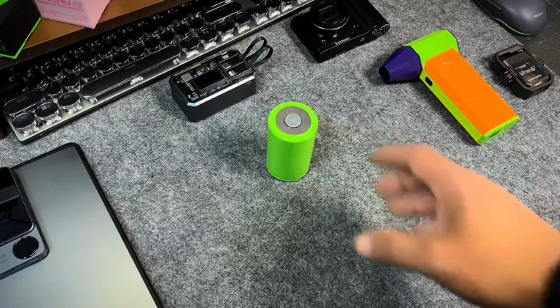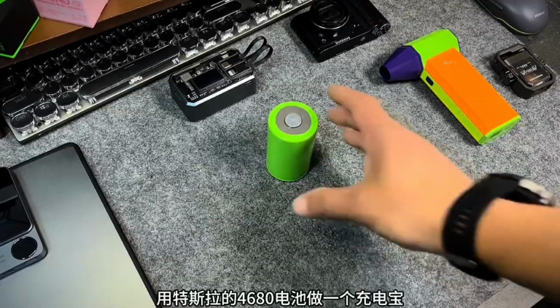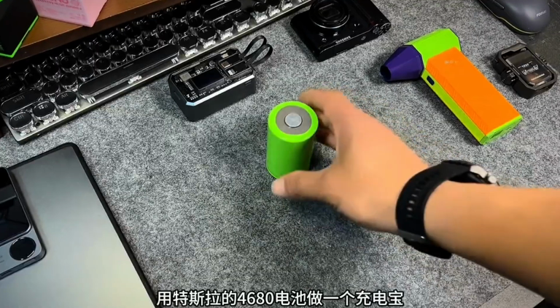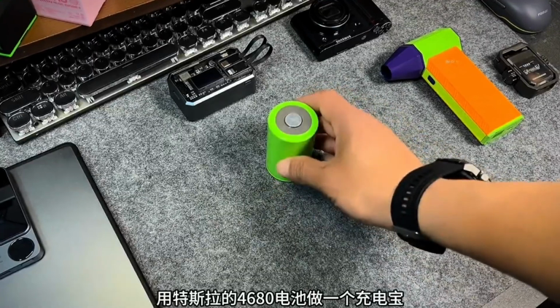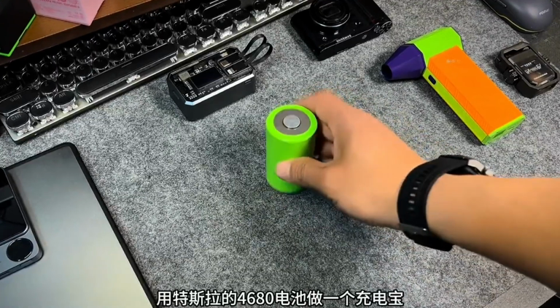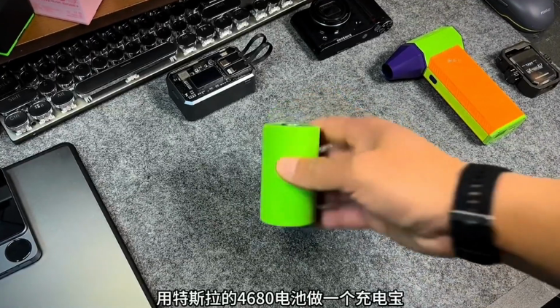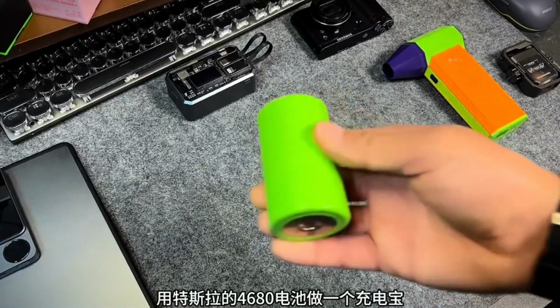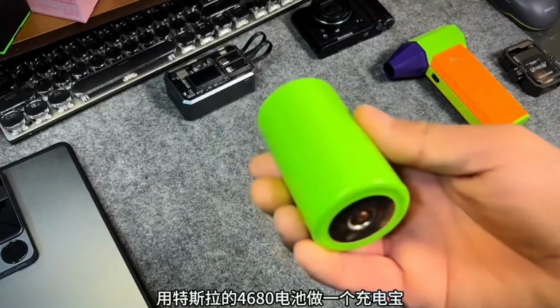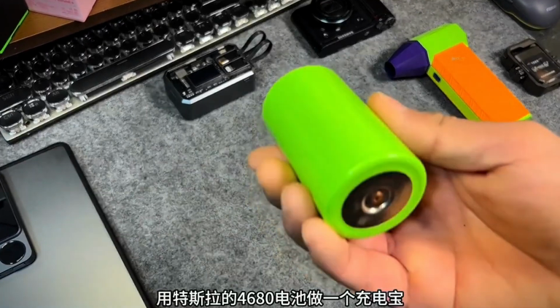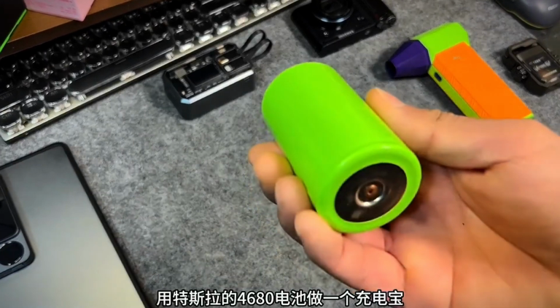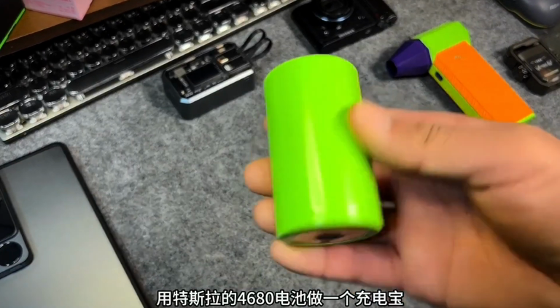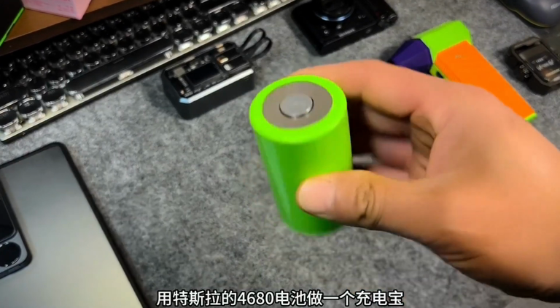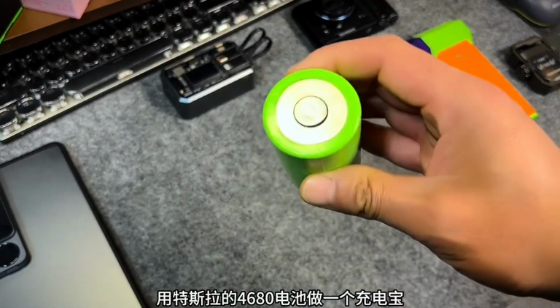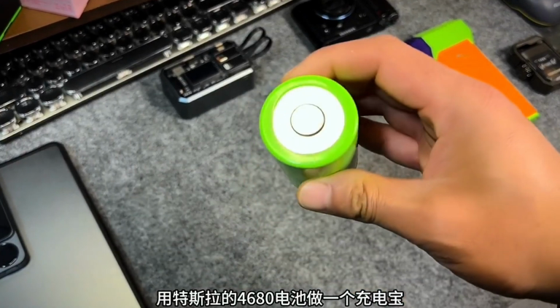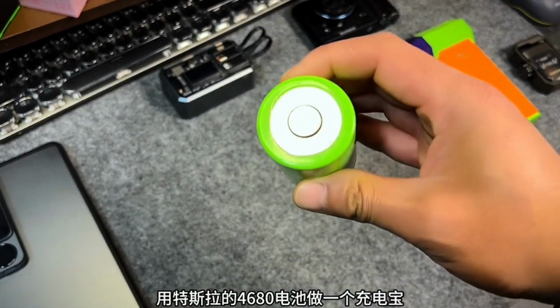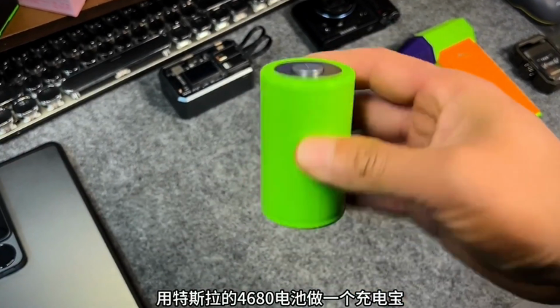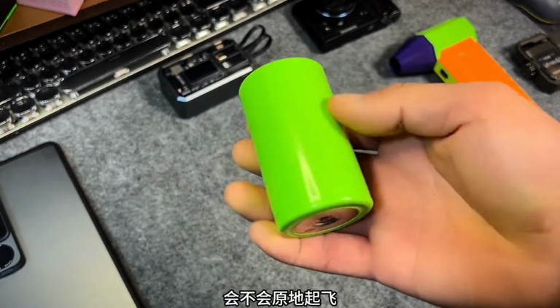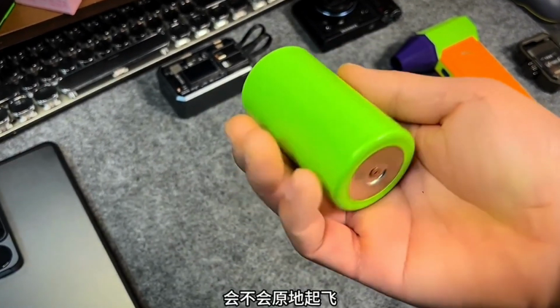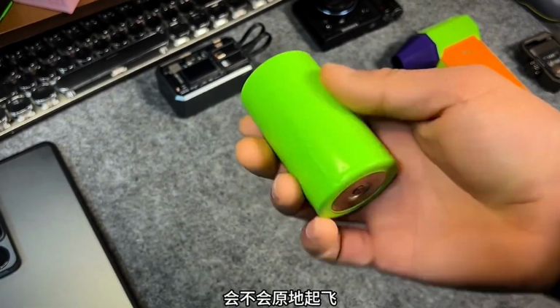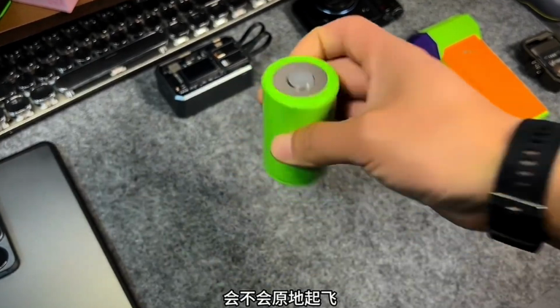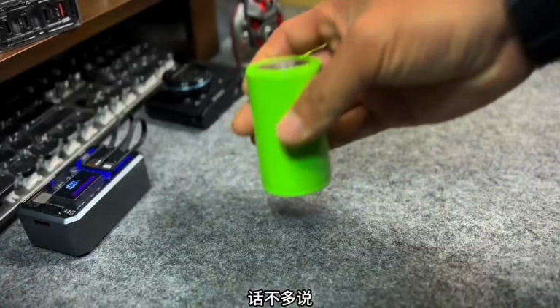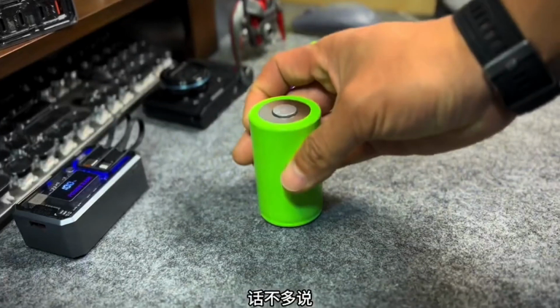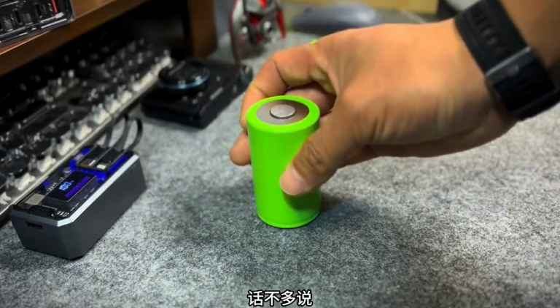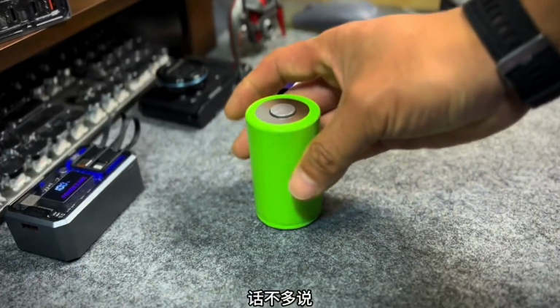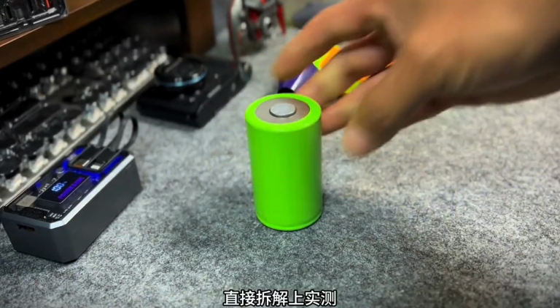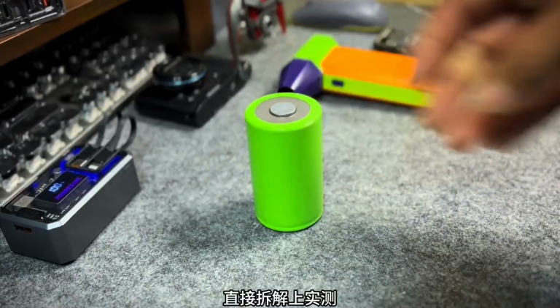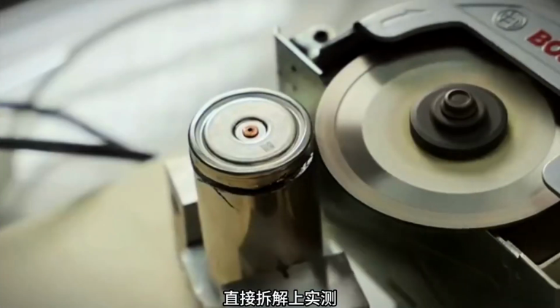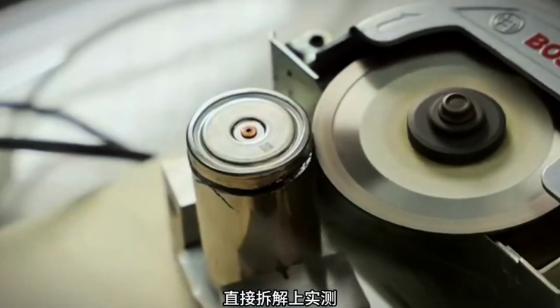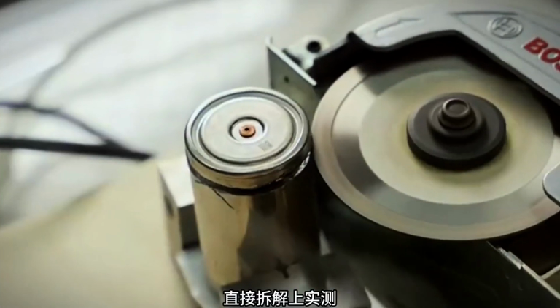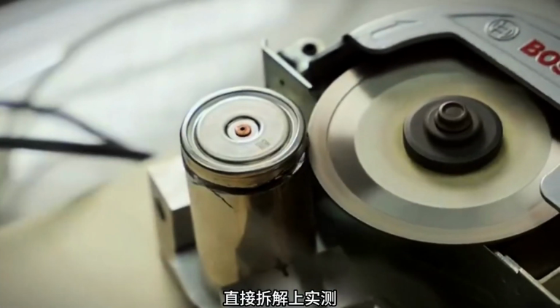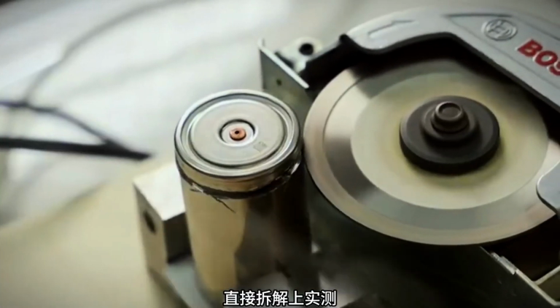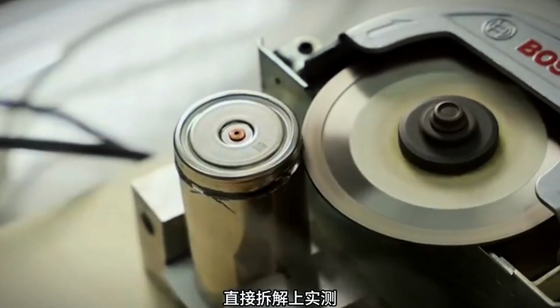Using Tesla's 4680 battery to make a power bank — will it surprise you? Without further ado, let's just dismantle and test it.